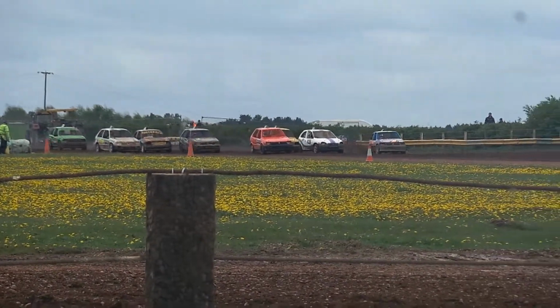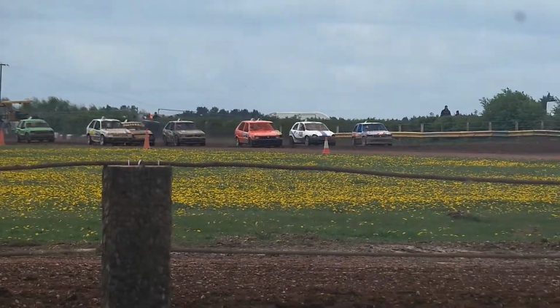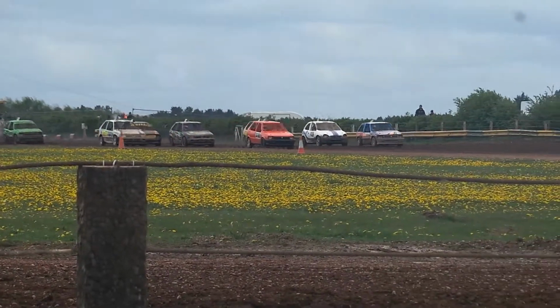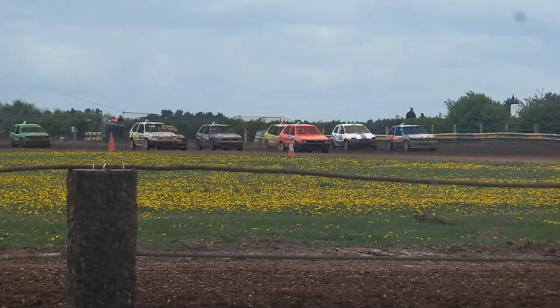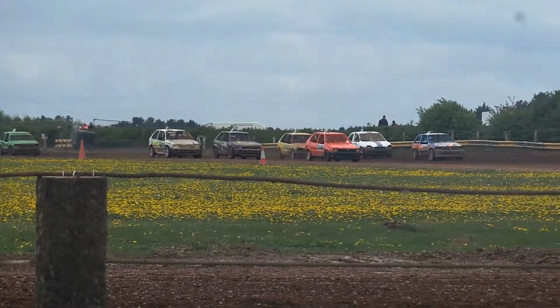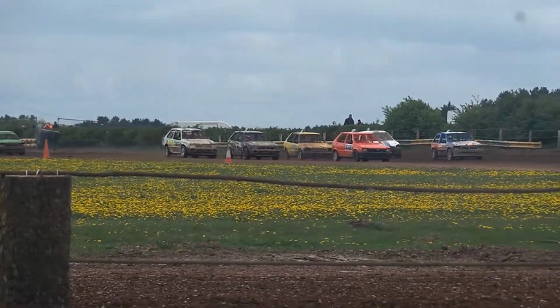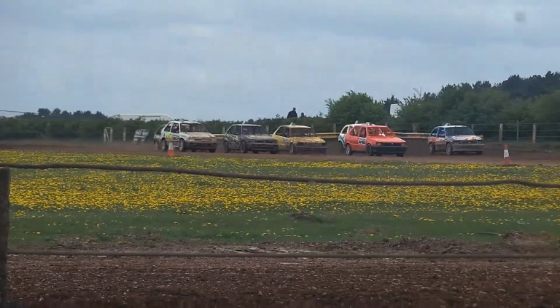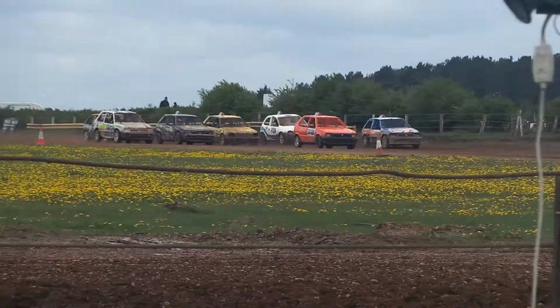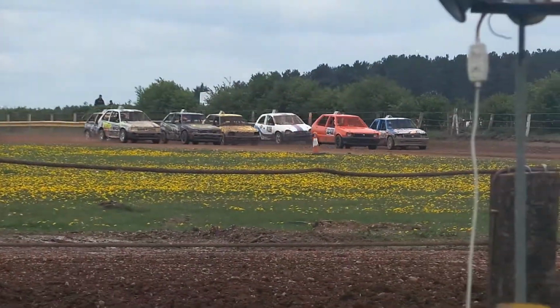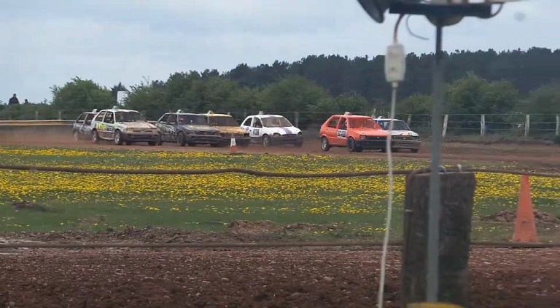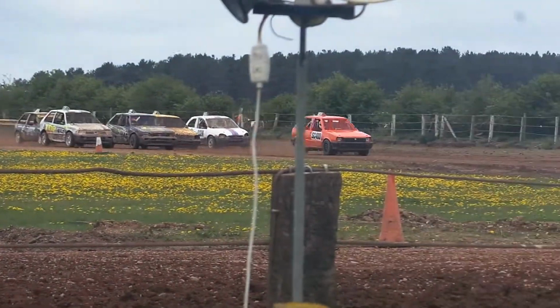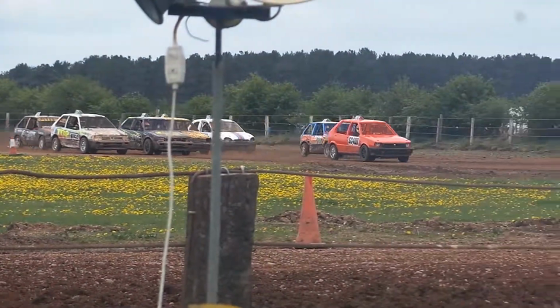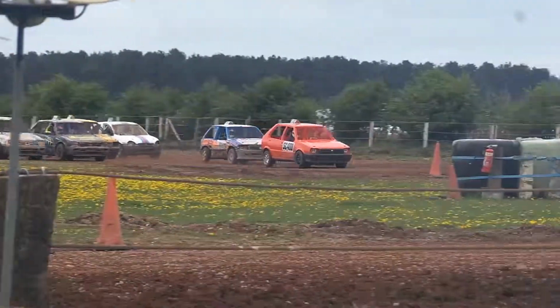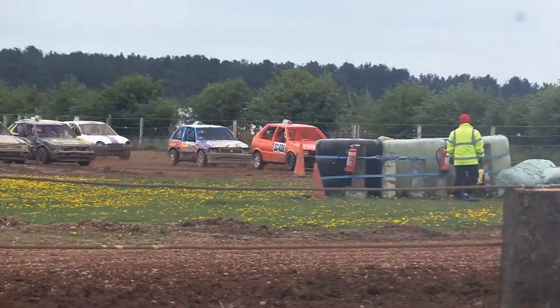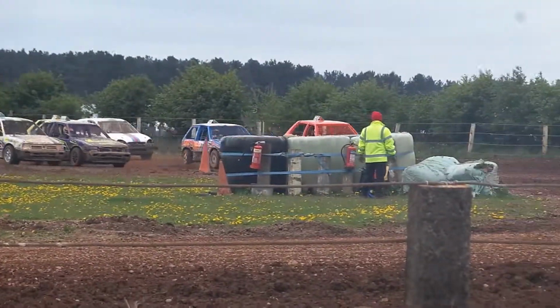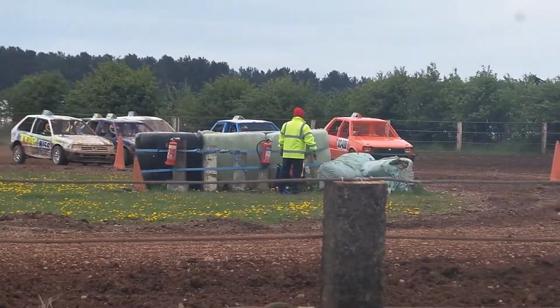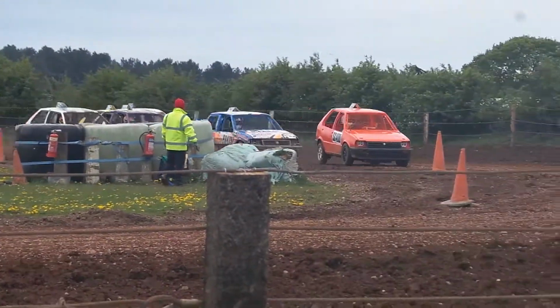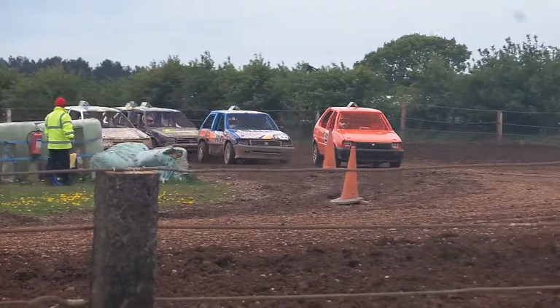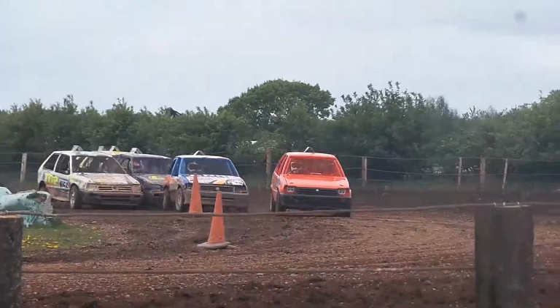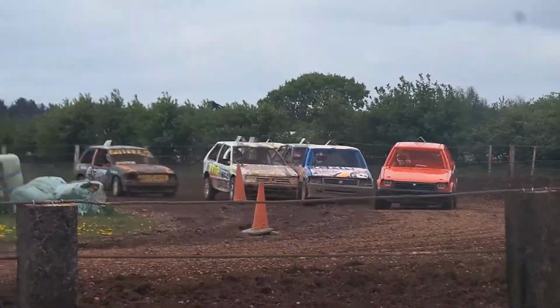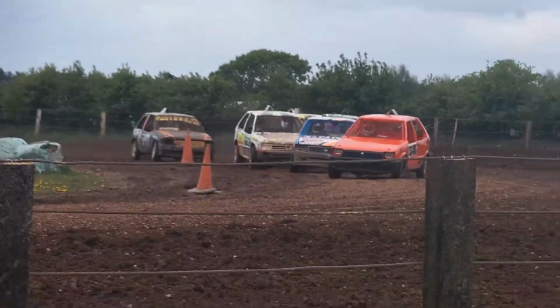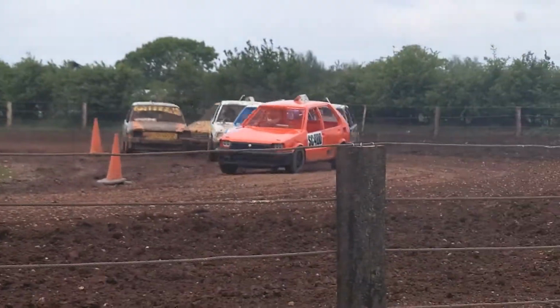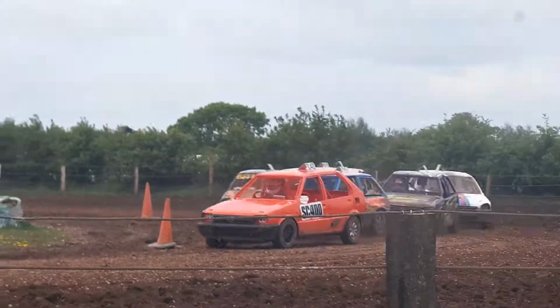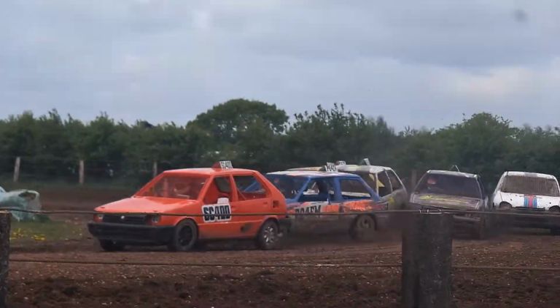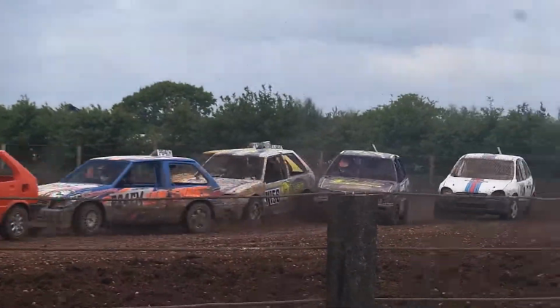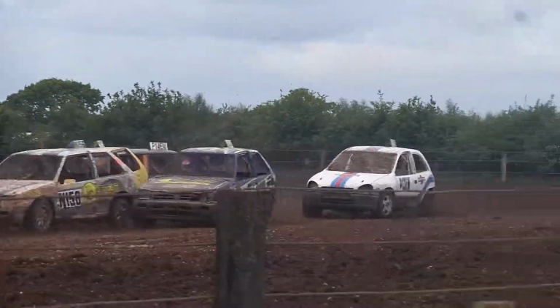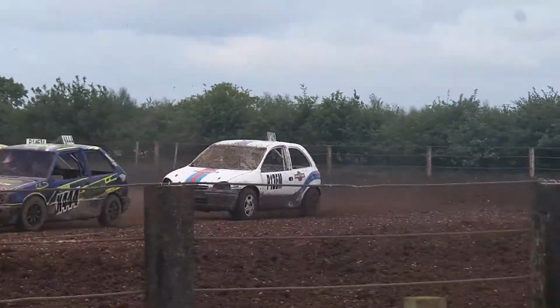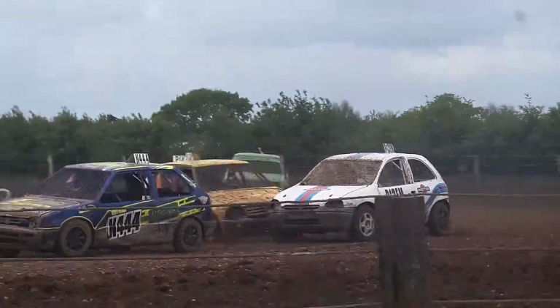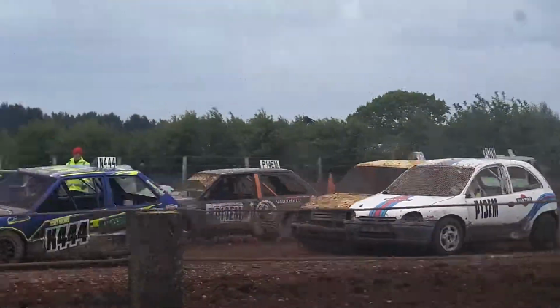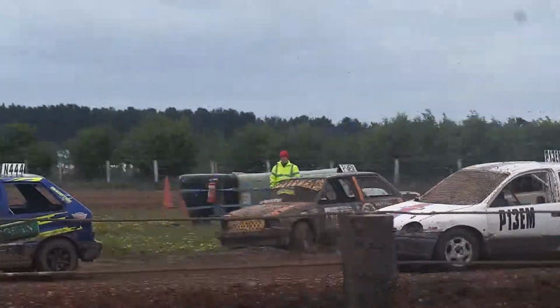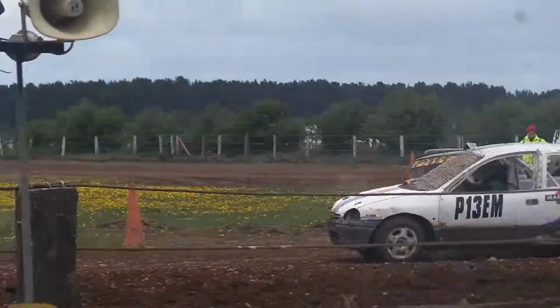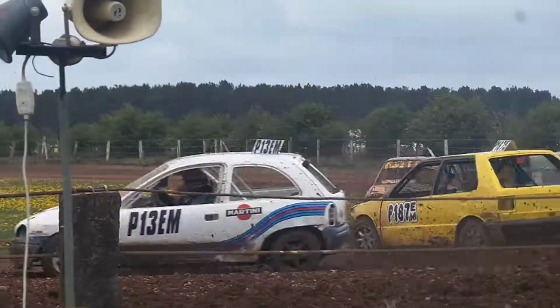All right then, so race two, Interclass 2 is away from the line, and it looks like we've got another full grid out there. And it's Dave Hughes, 100.